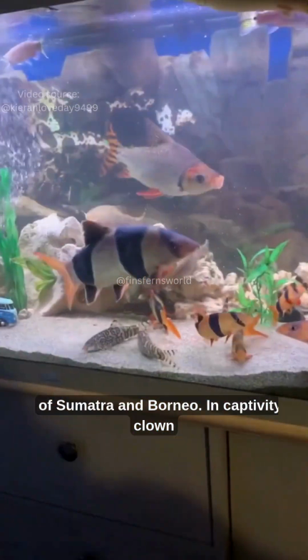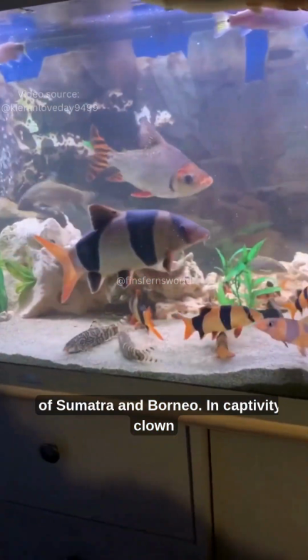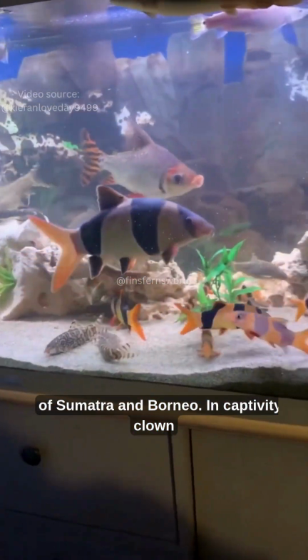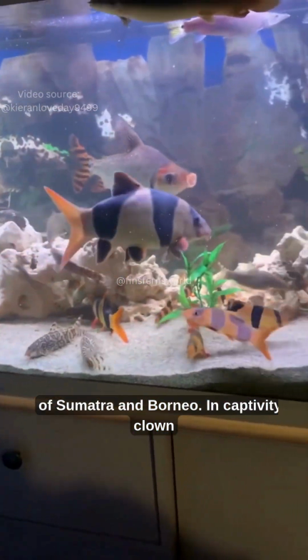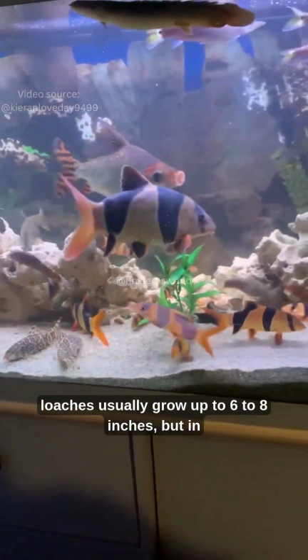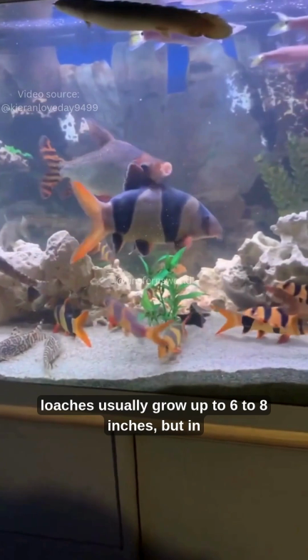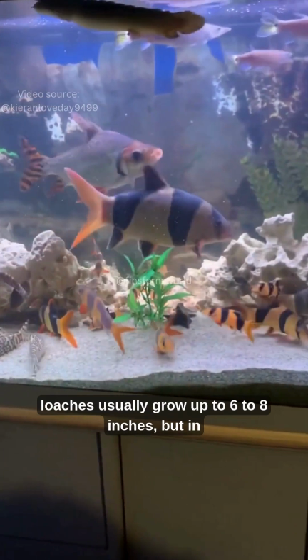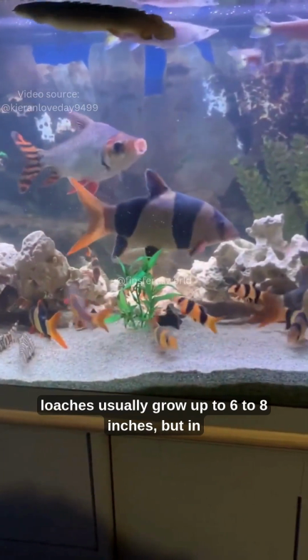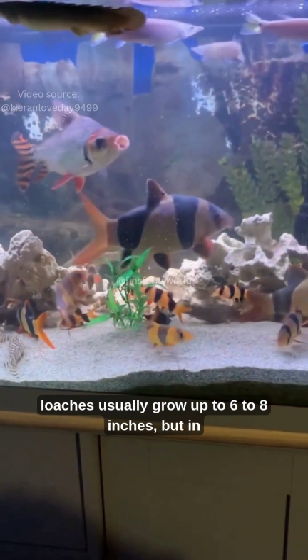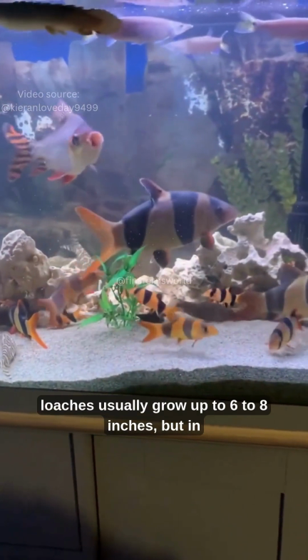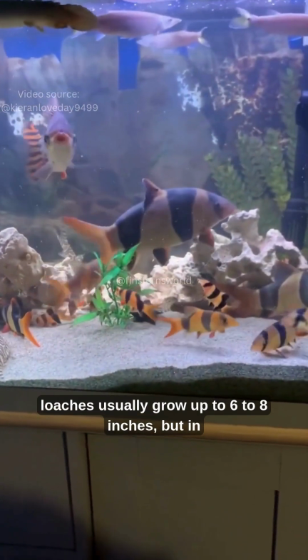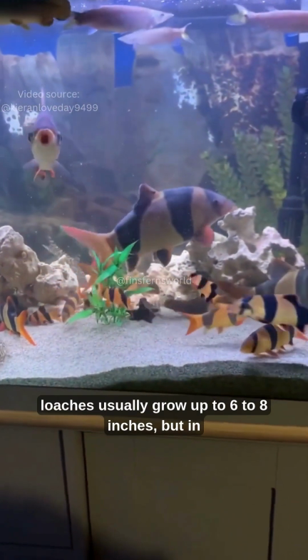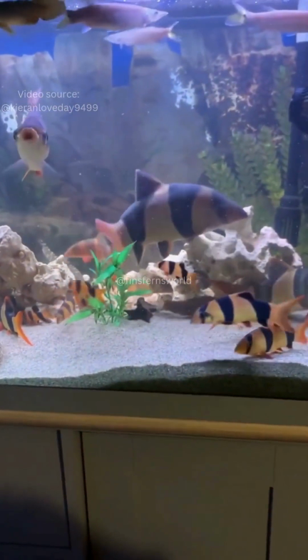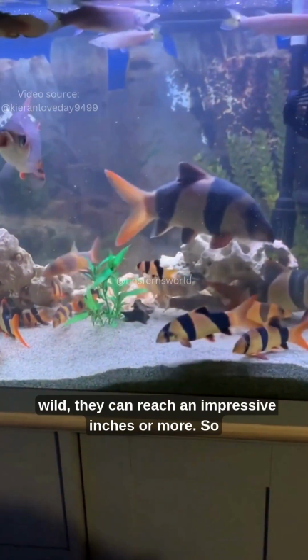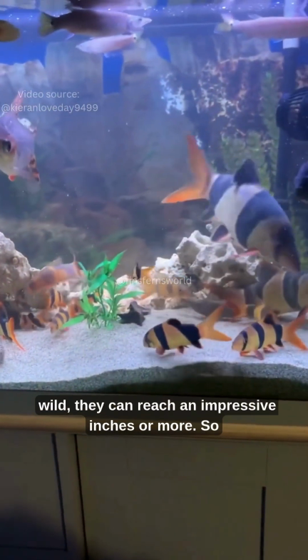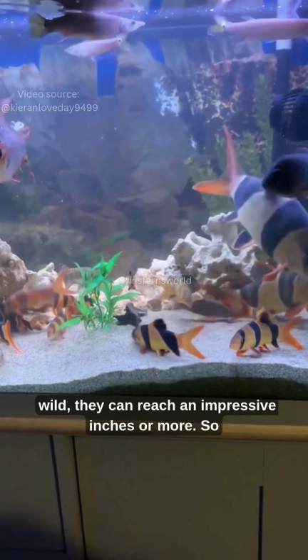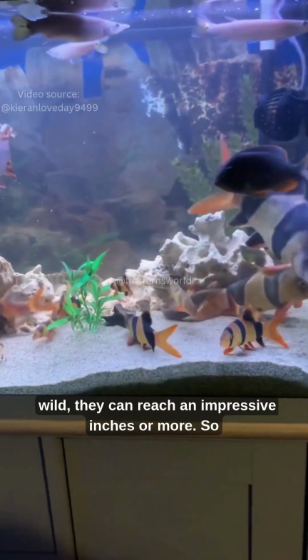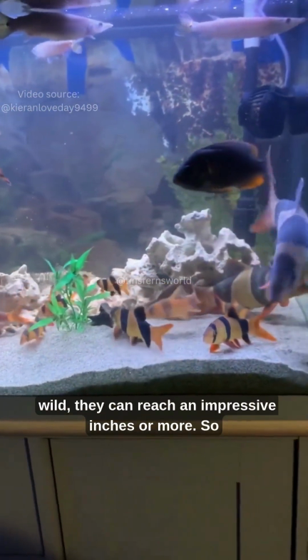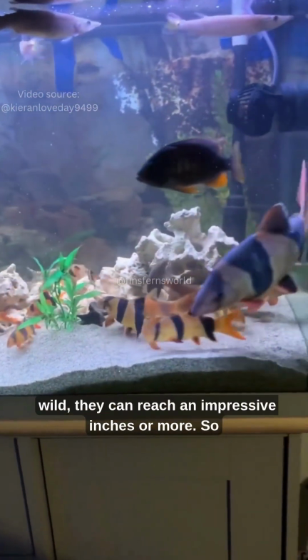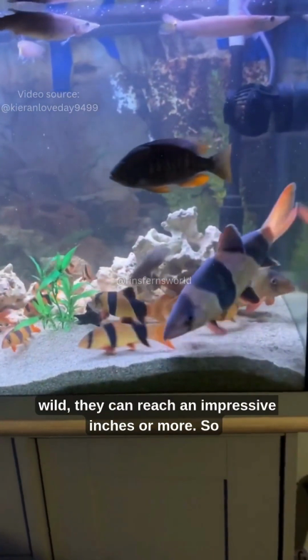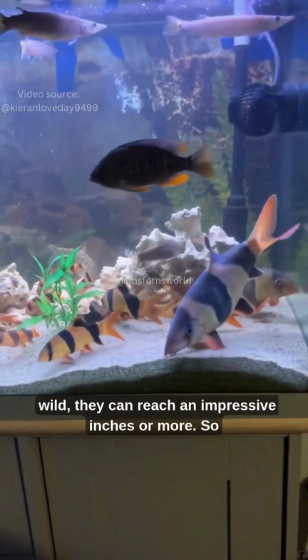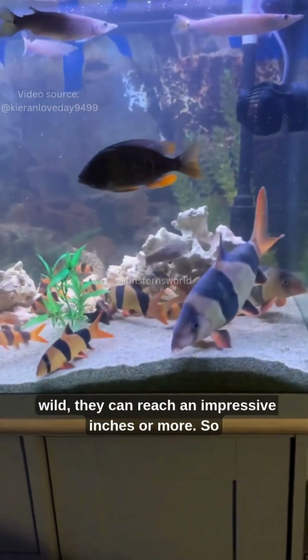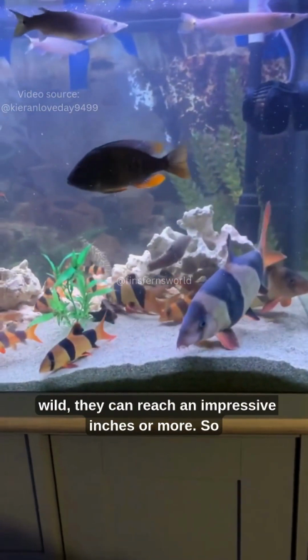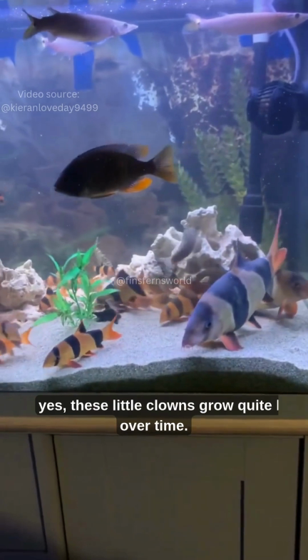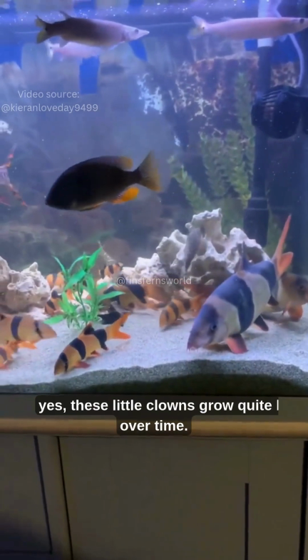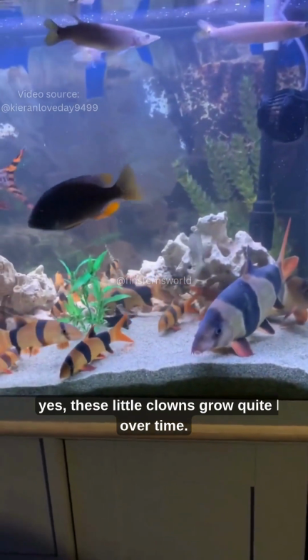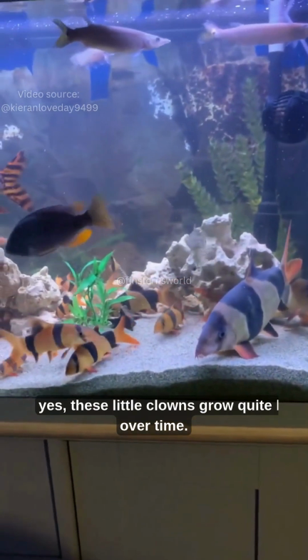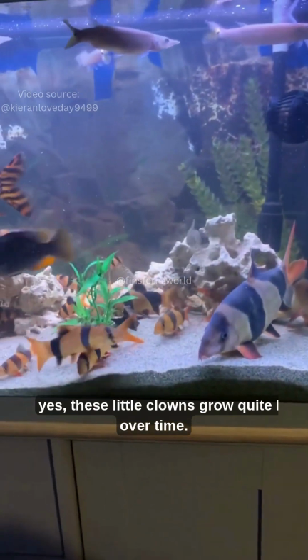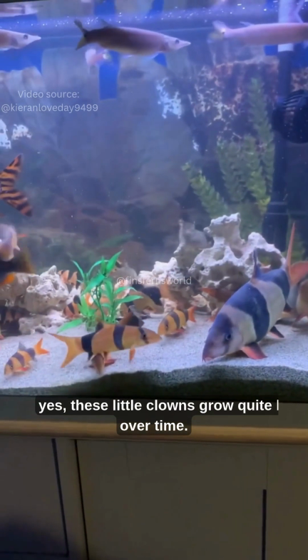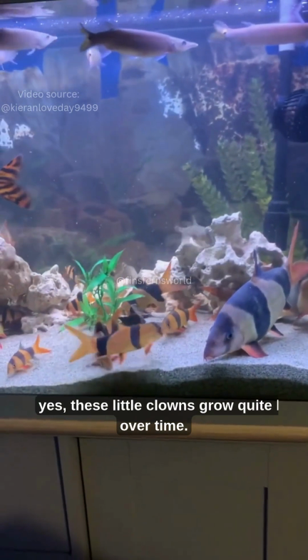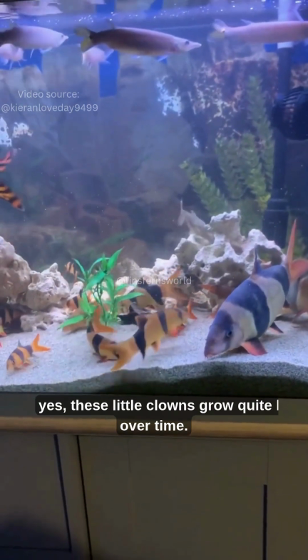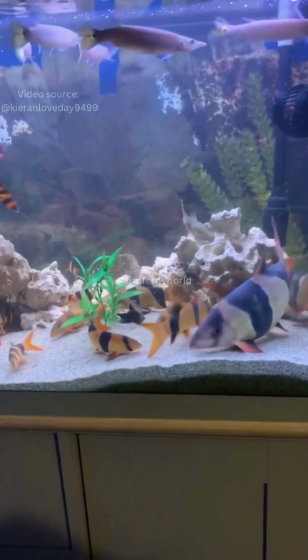In captivity, clown loaches usually grow up to 6 to 8 inches, but in the wild, they can reach an impressive 12 inches or more. So yes, these little clowns can grow quite big over time.